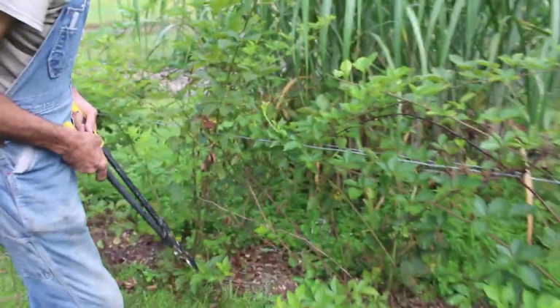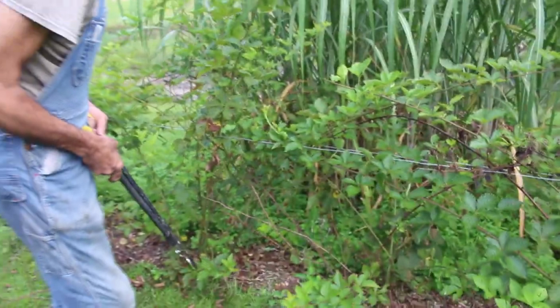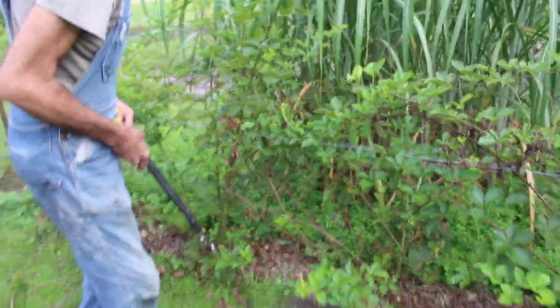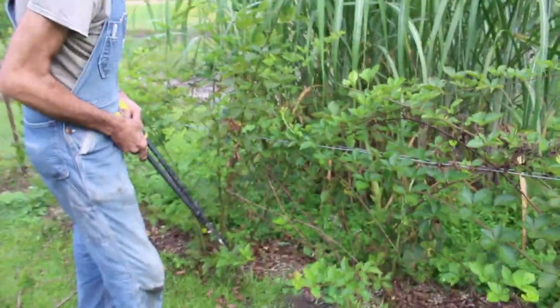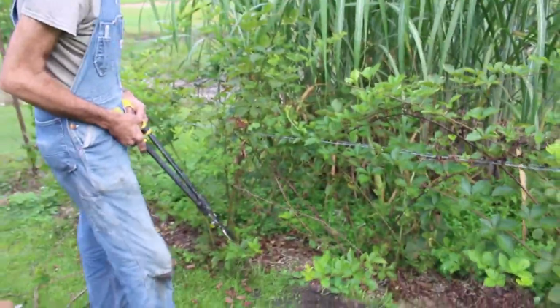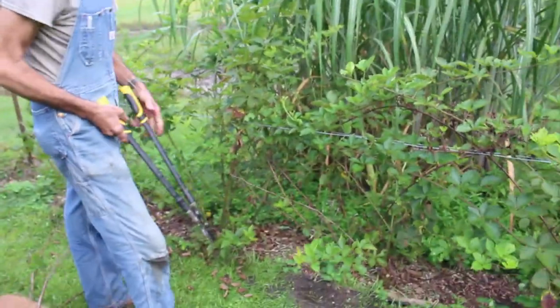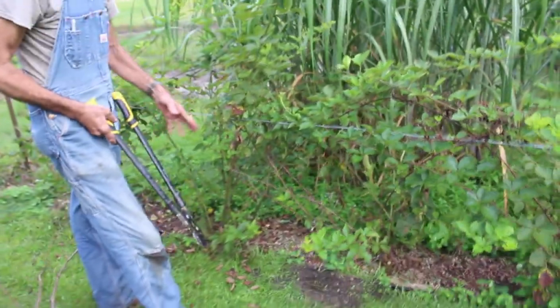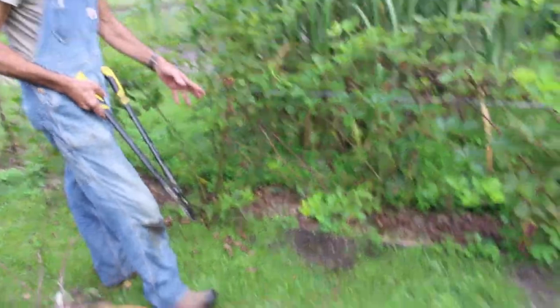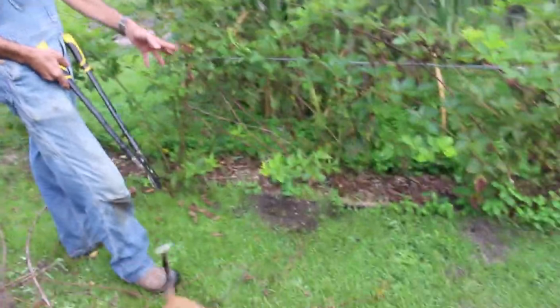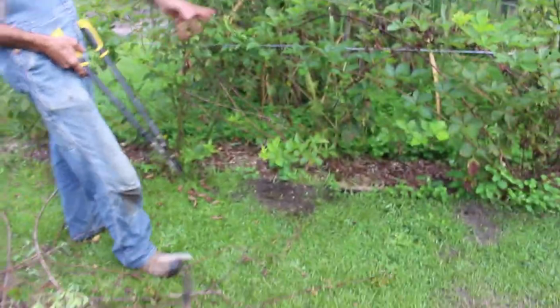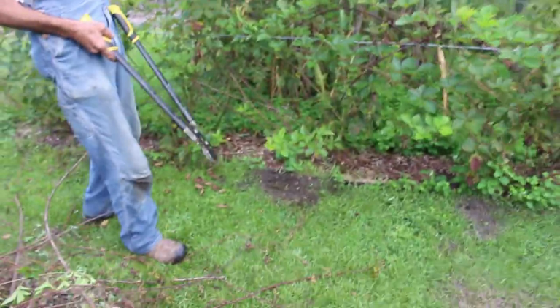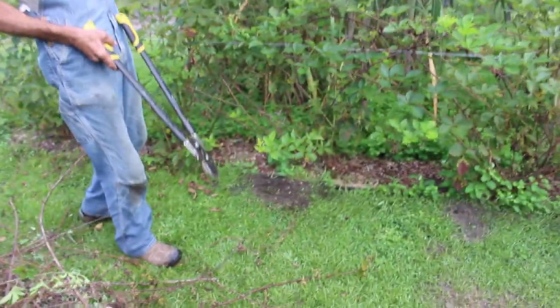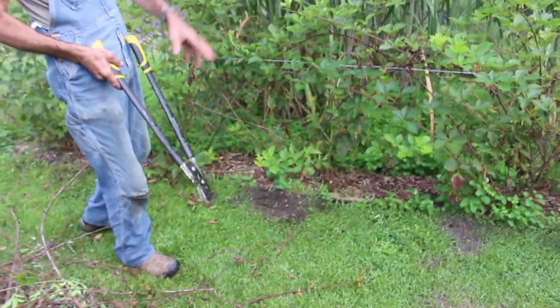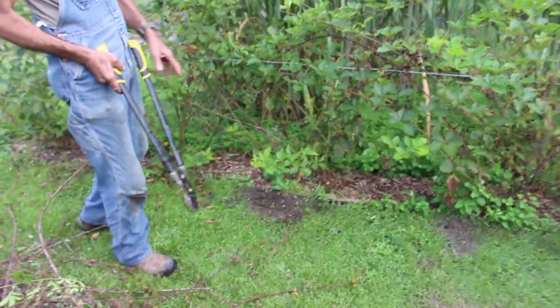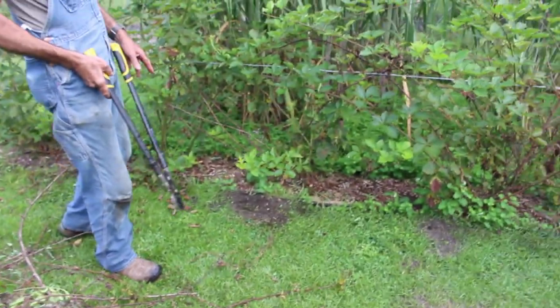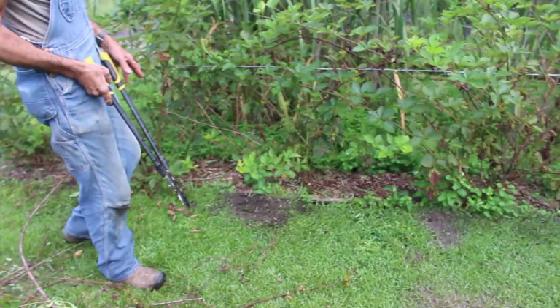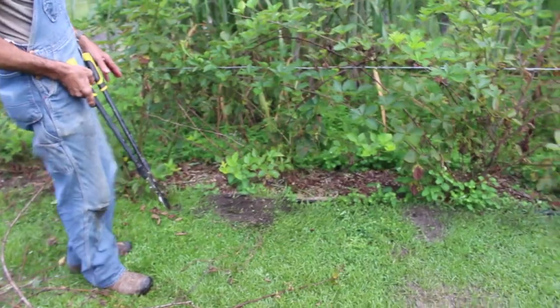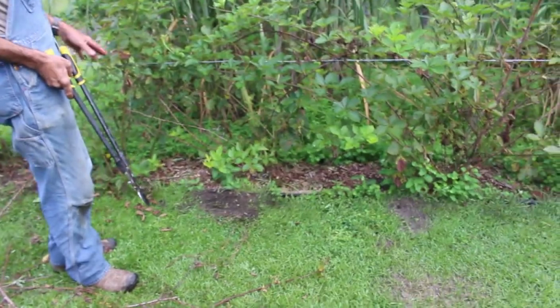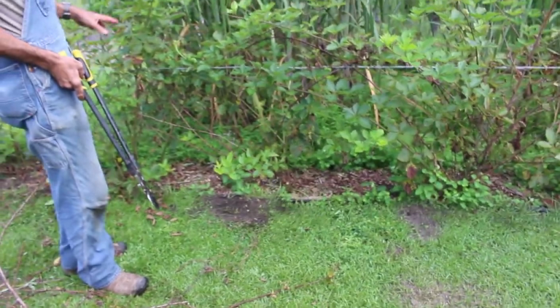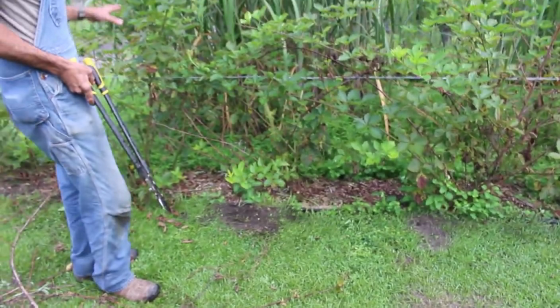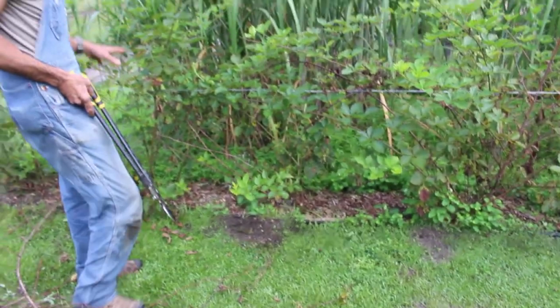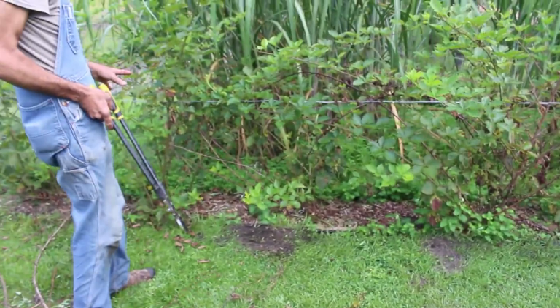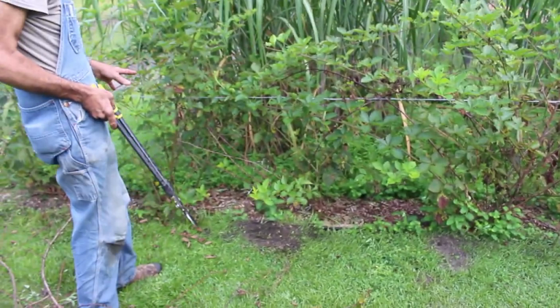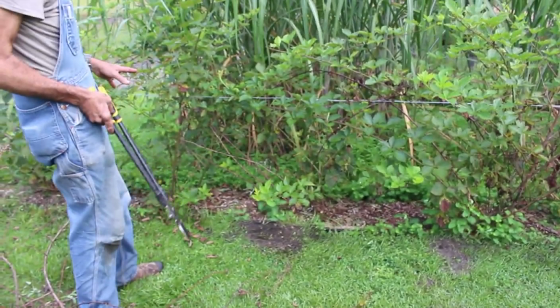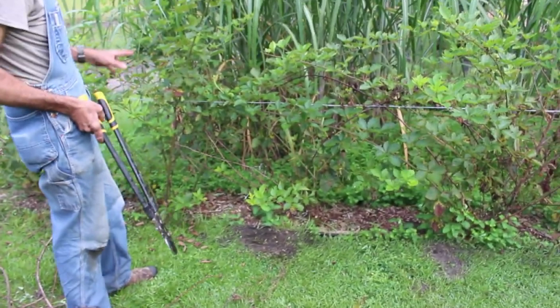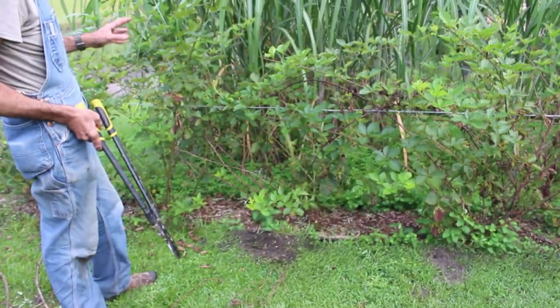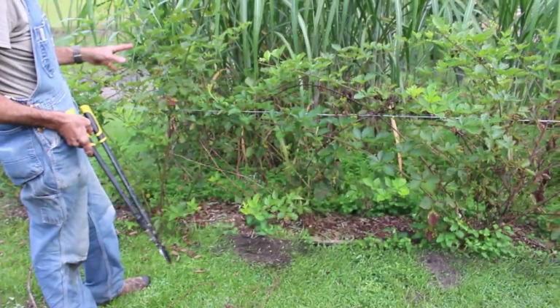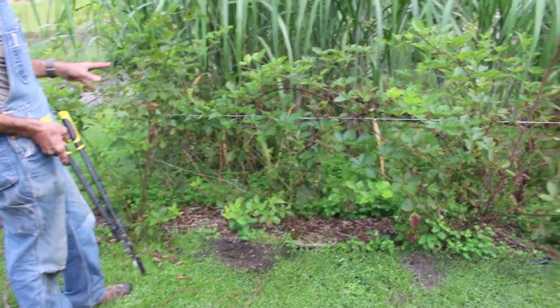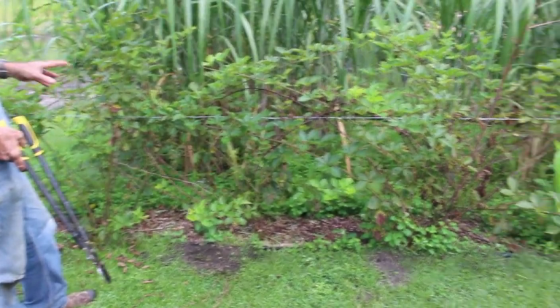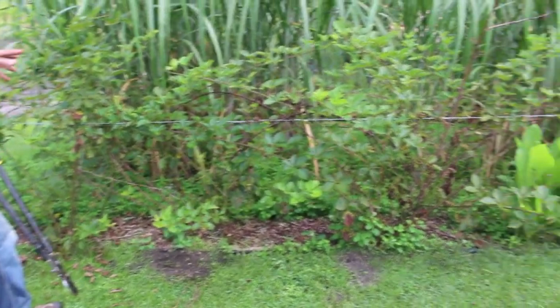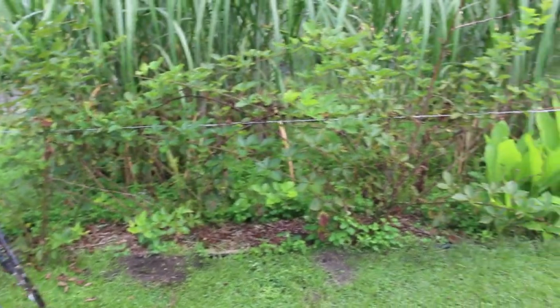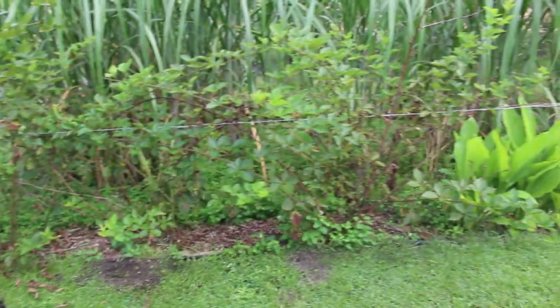We're going to continue cutting all the dead out of this, and then we'll show you the end result of what it looks like once we get through with it.